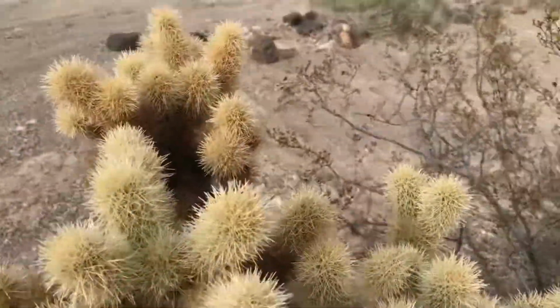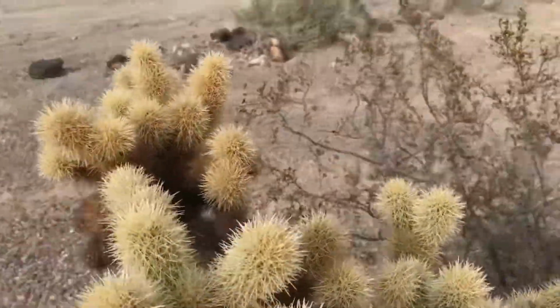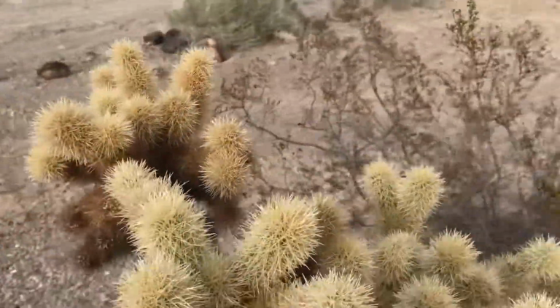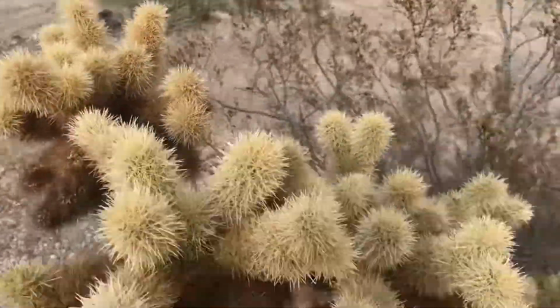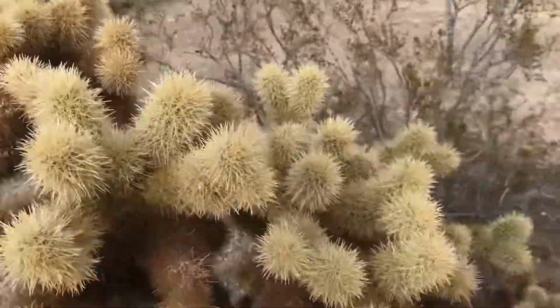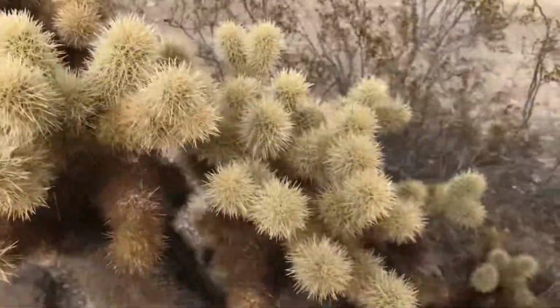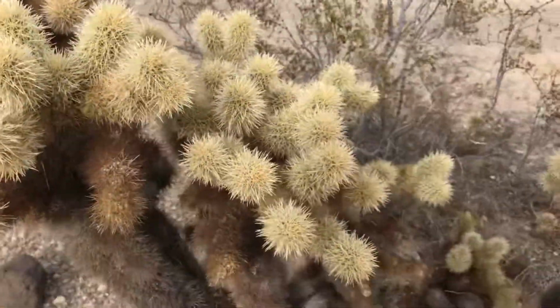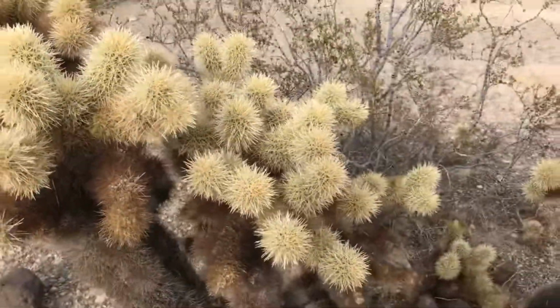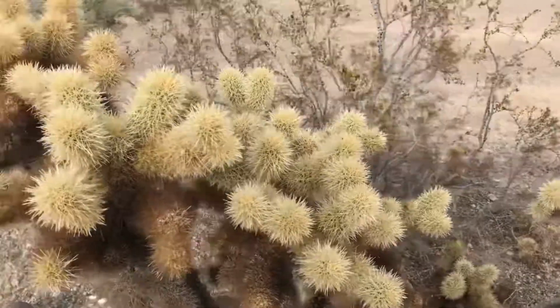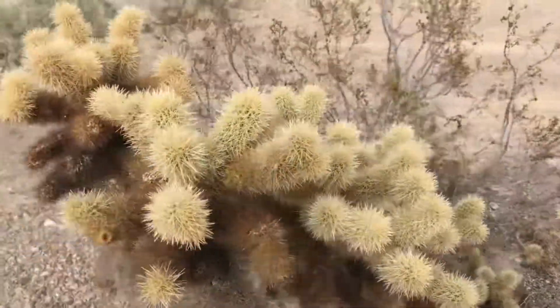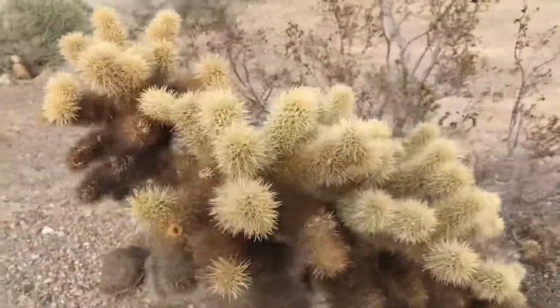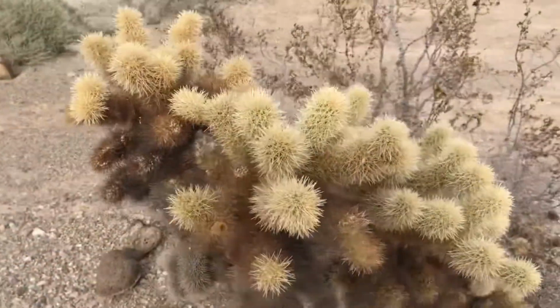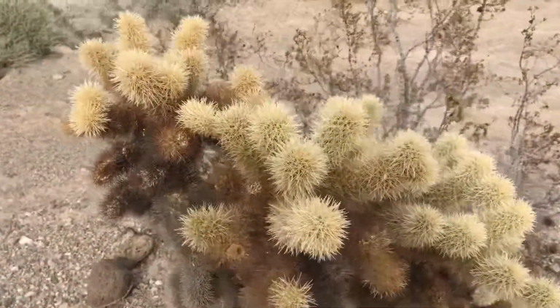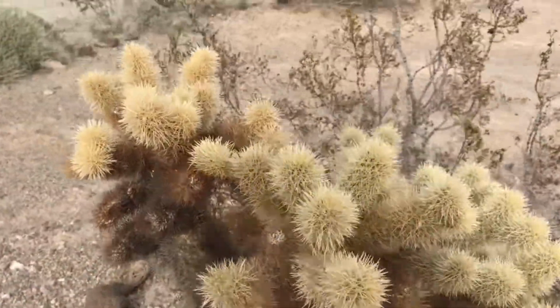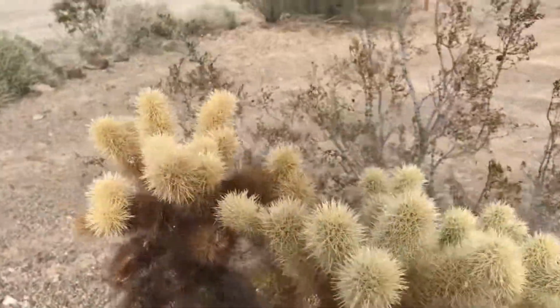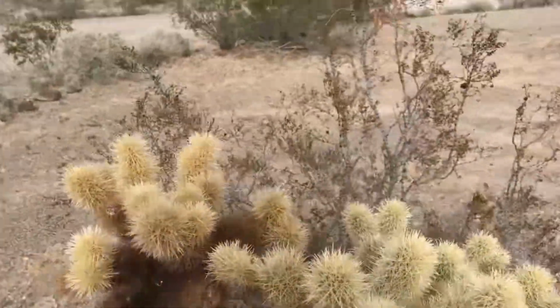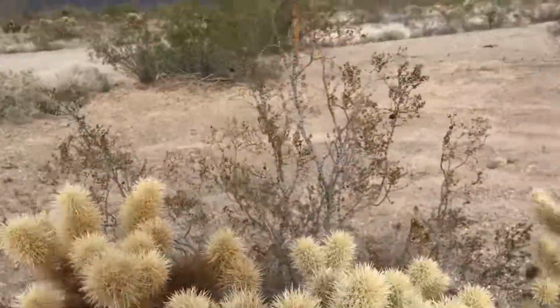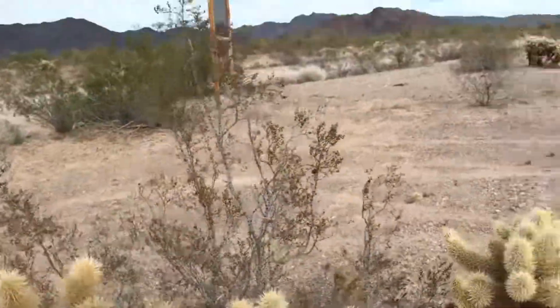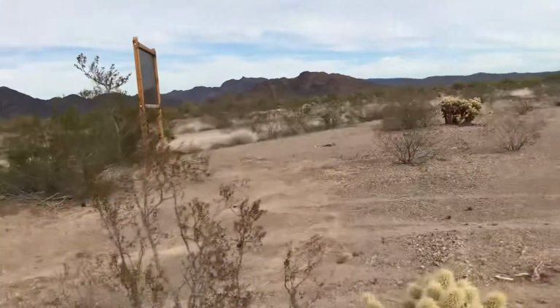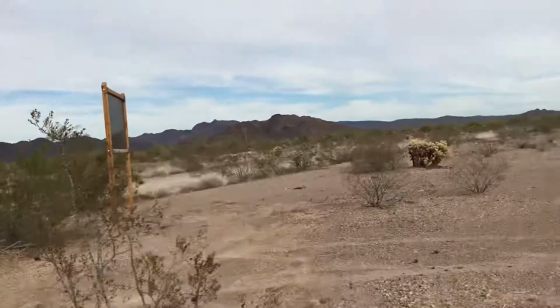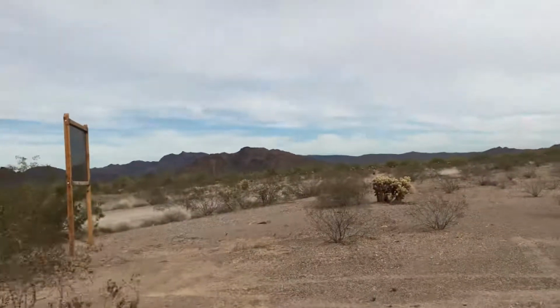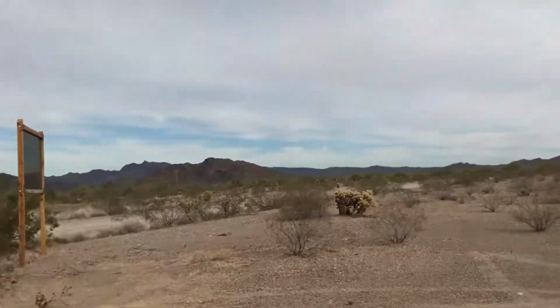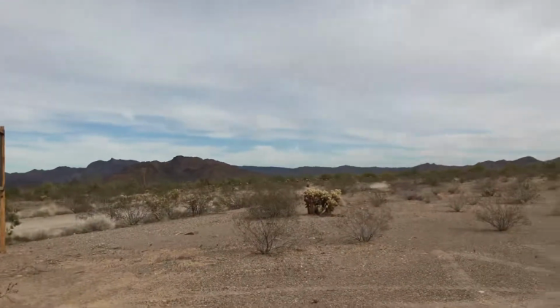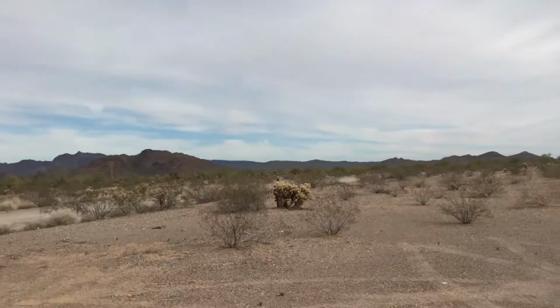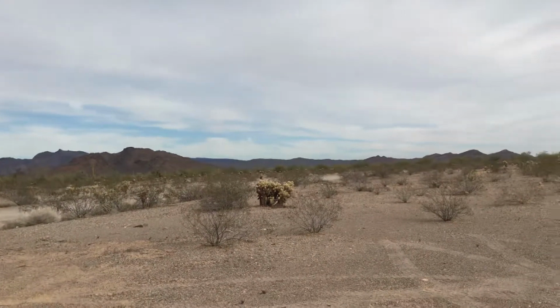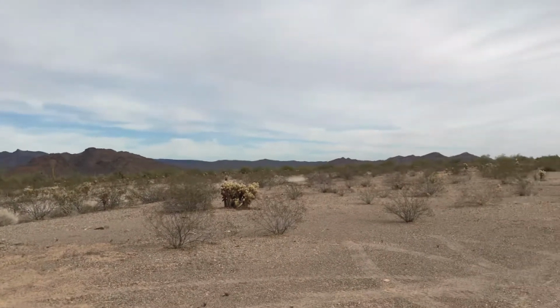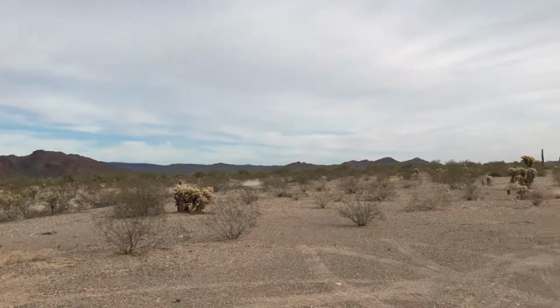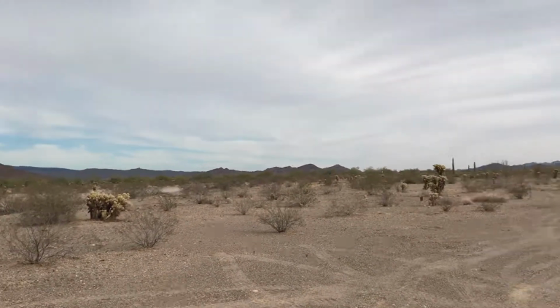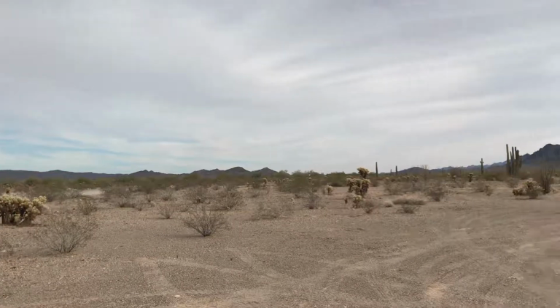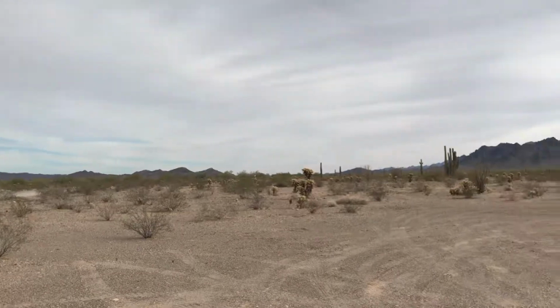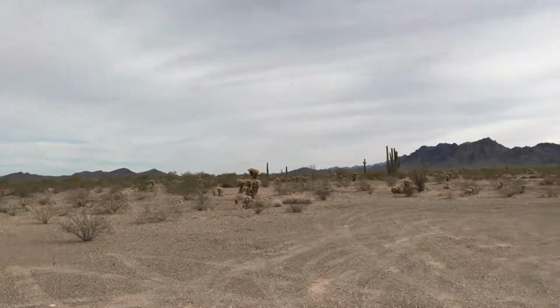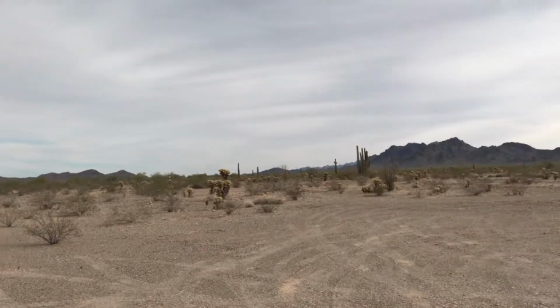I've never seen one of these before. I don't know what it's called, but I'll look it up and let you know. They're all over — they're really cool.